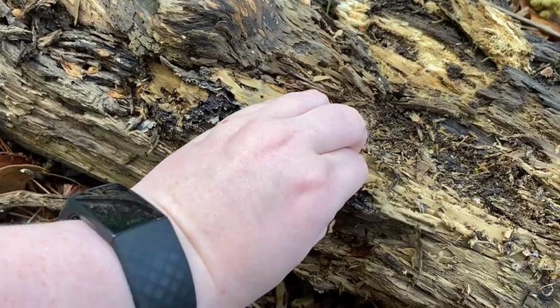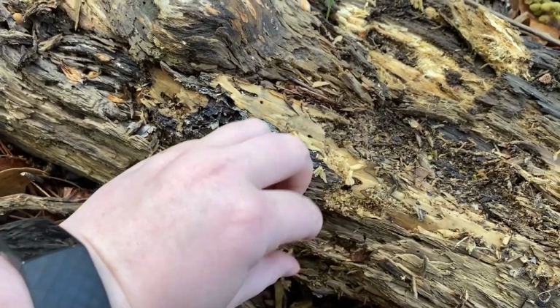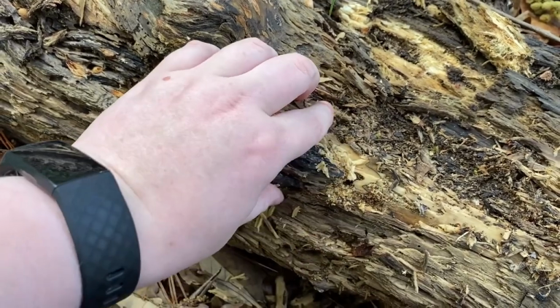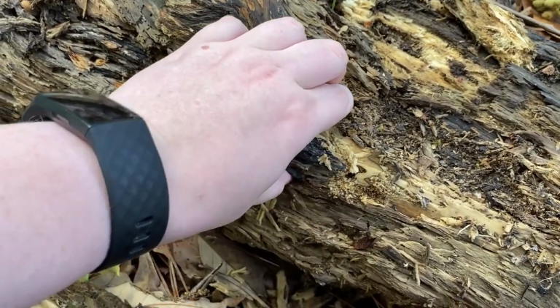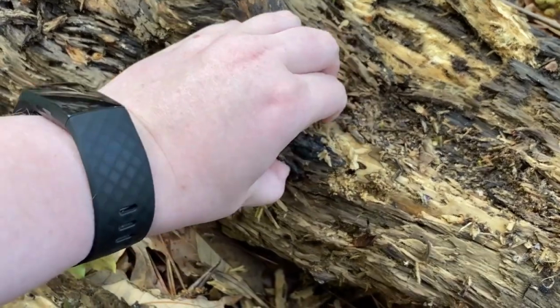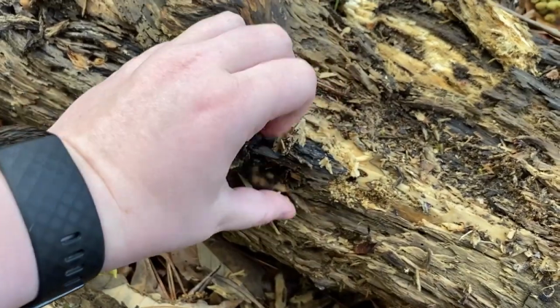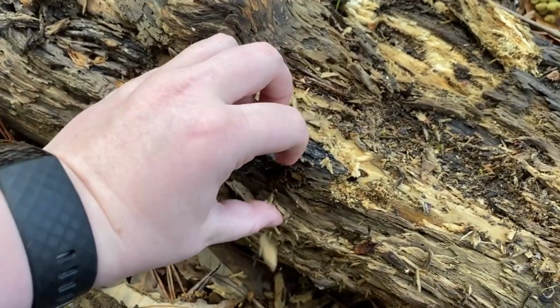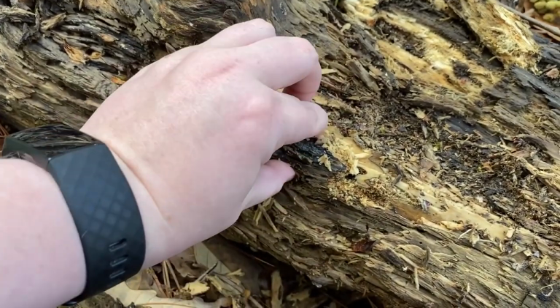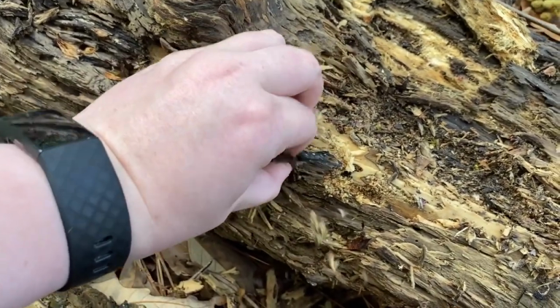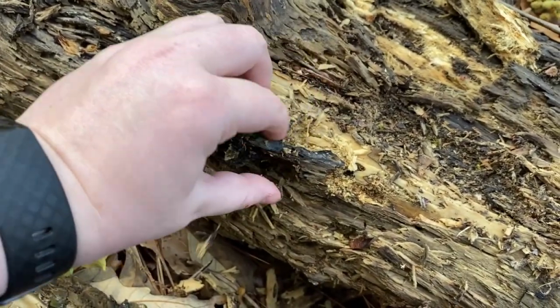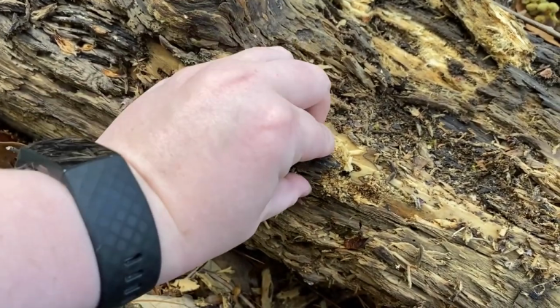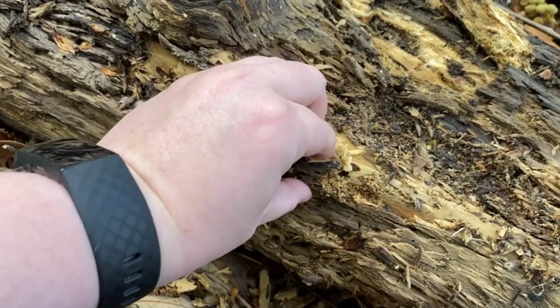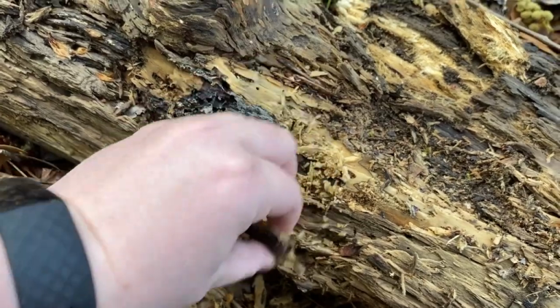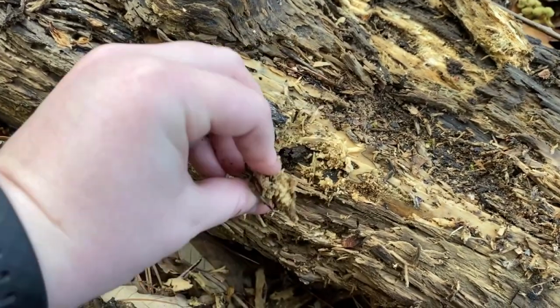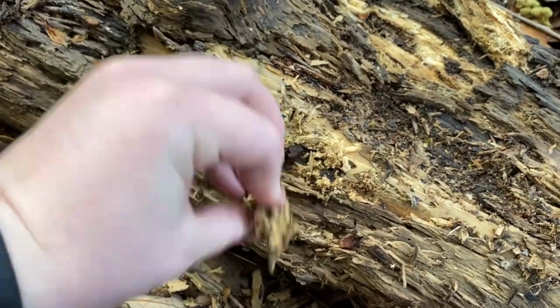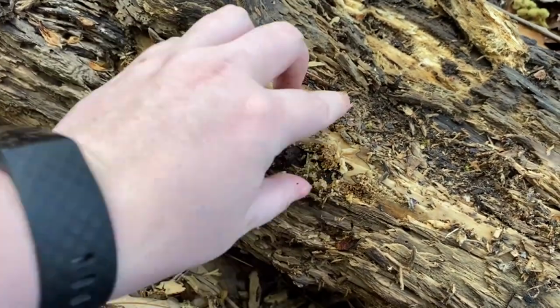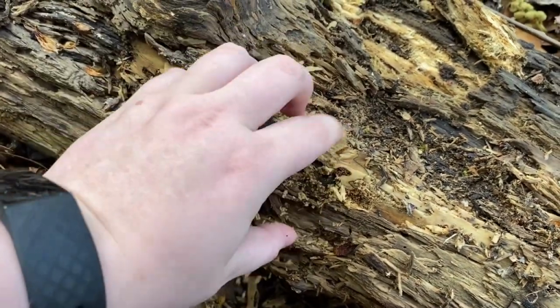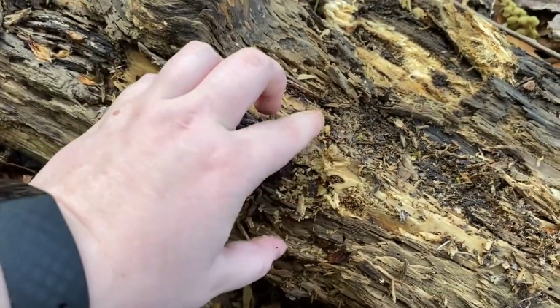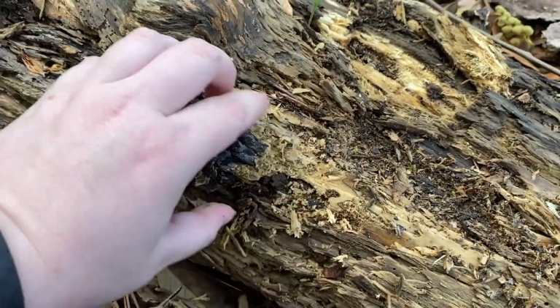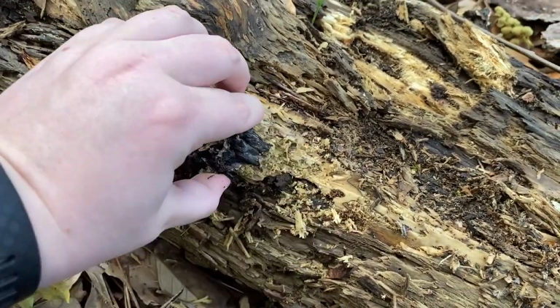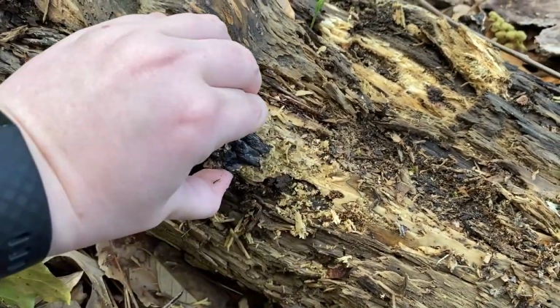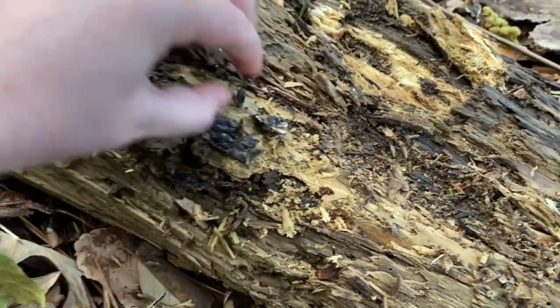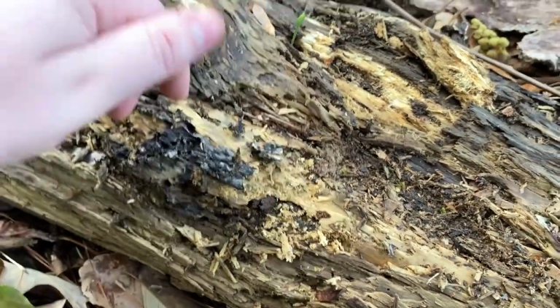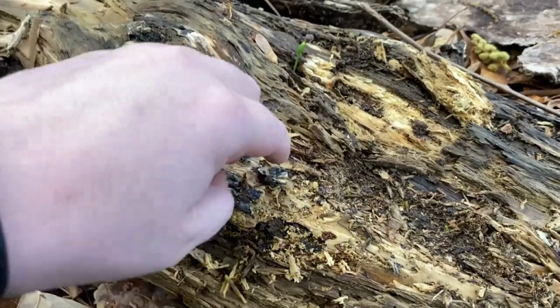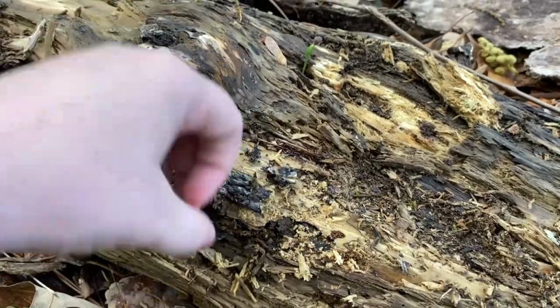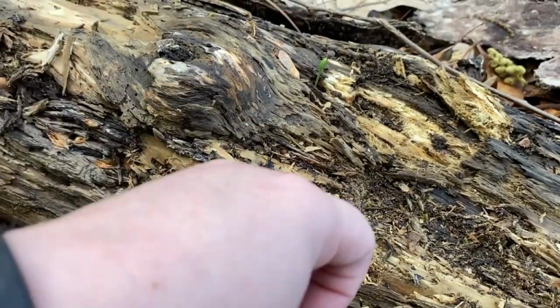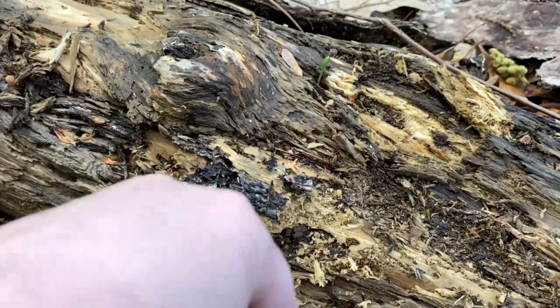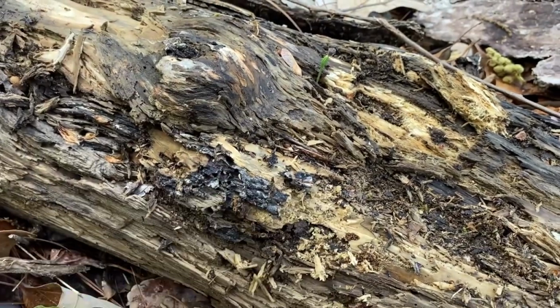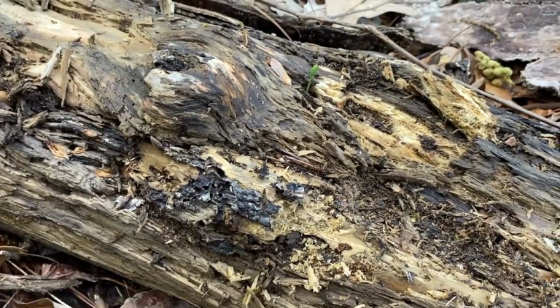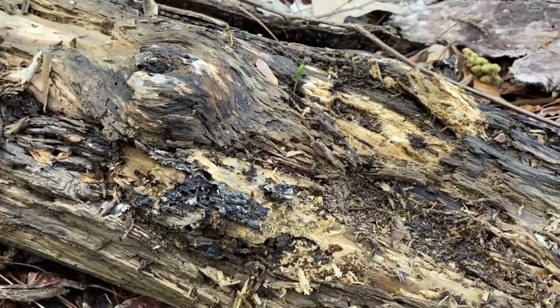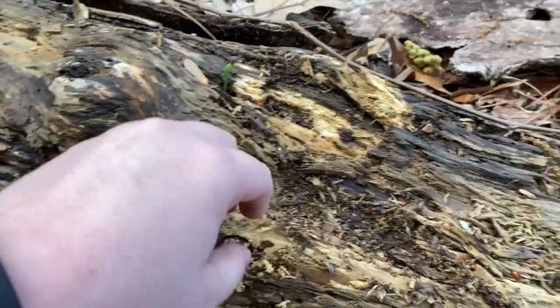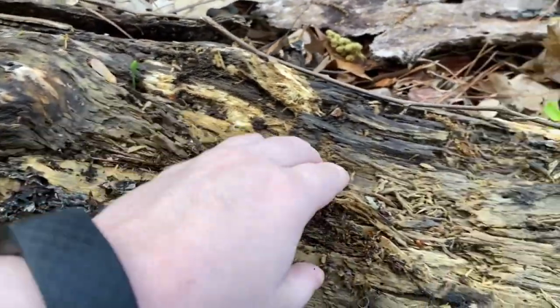This is a fallen log in my backyard where I found the queens before, so I'm sure there are many in here but I just can't get to them all. The wood is wet and mushy because it has been raining and cold, so it was easy to dig into with my fingers.